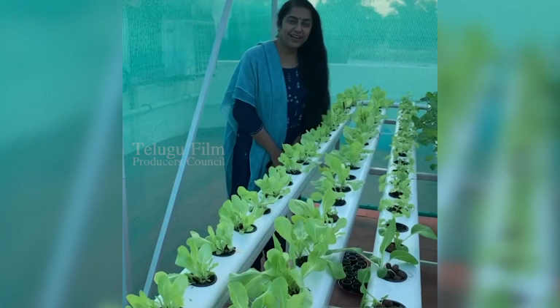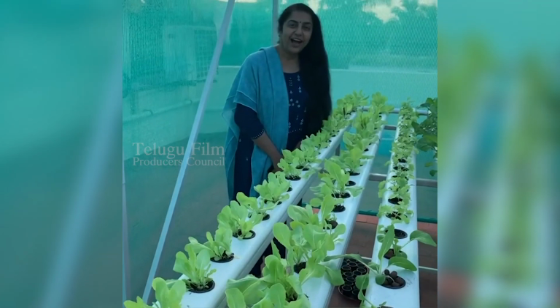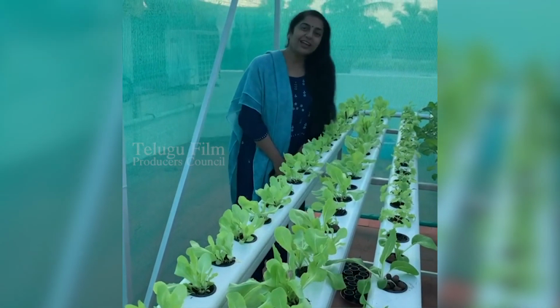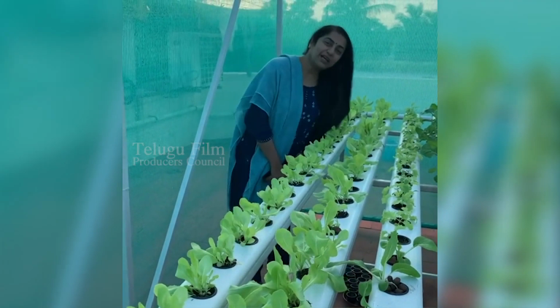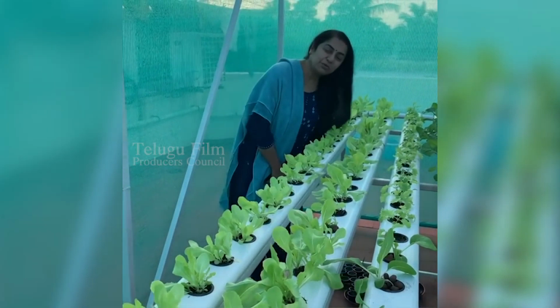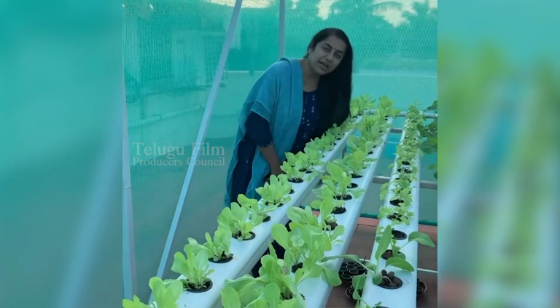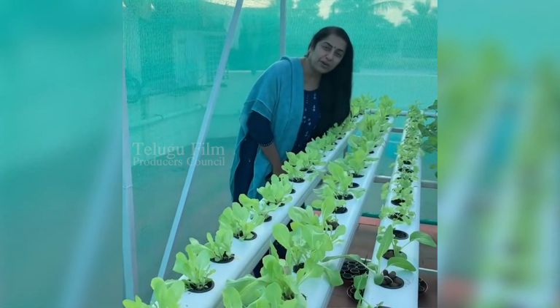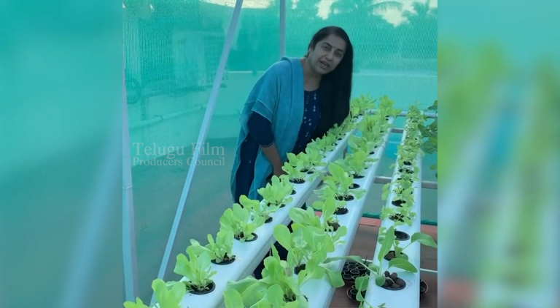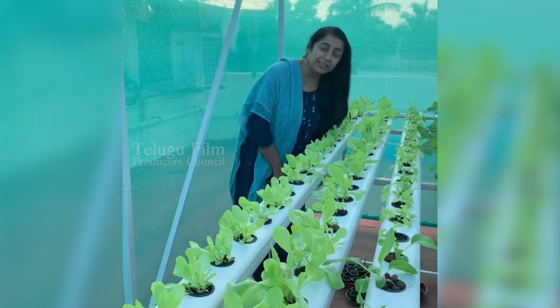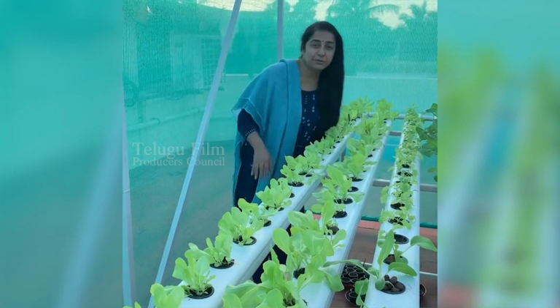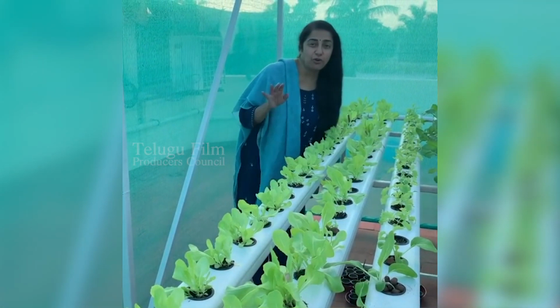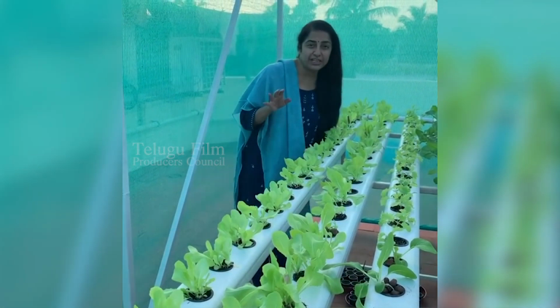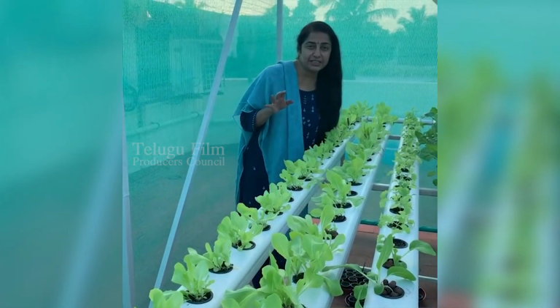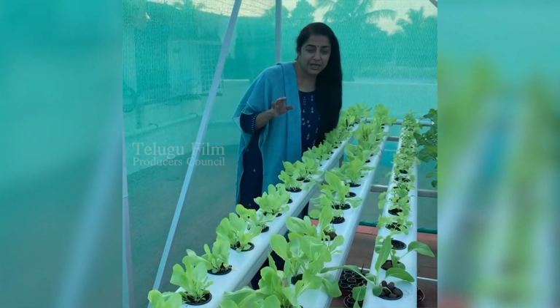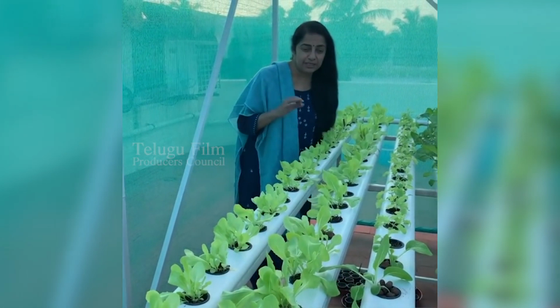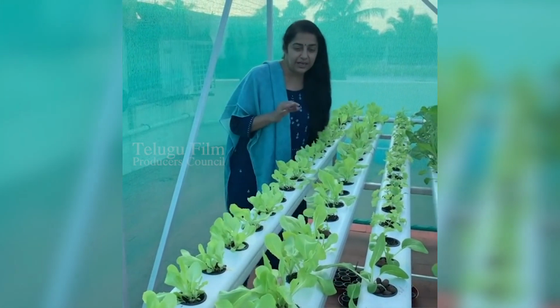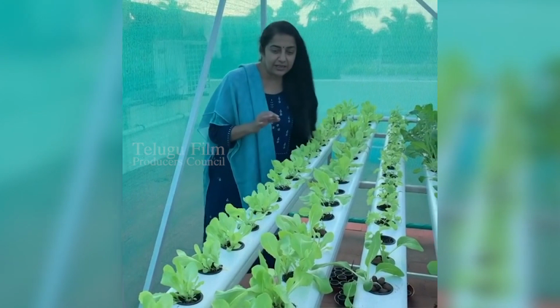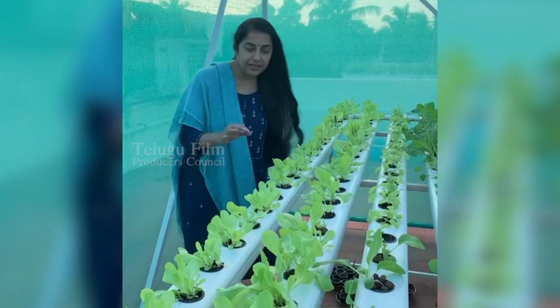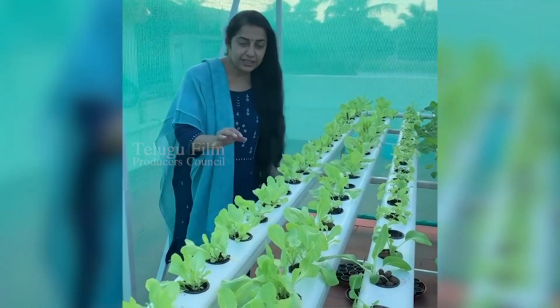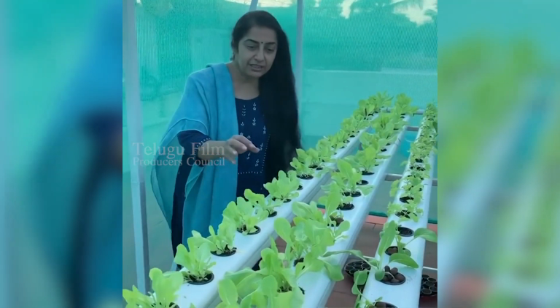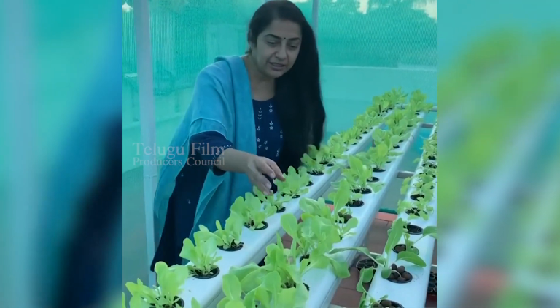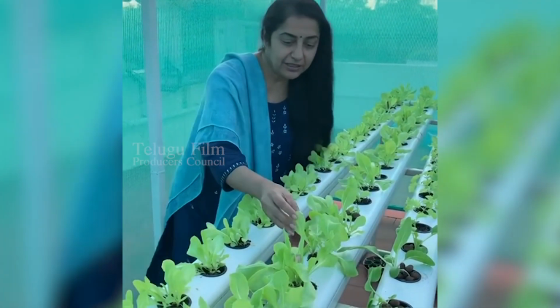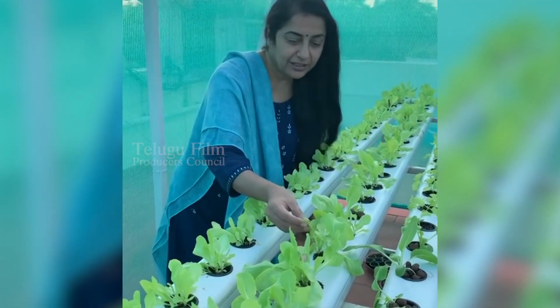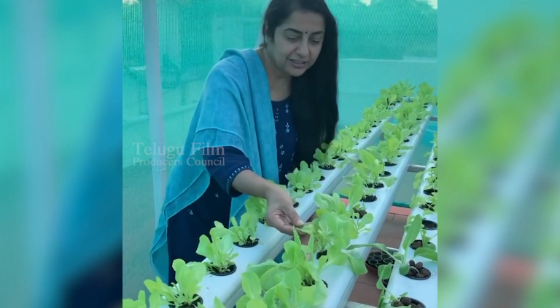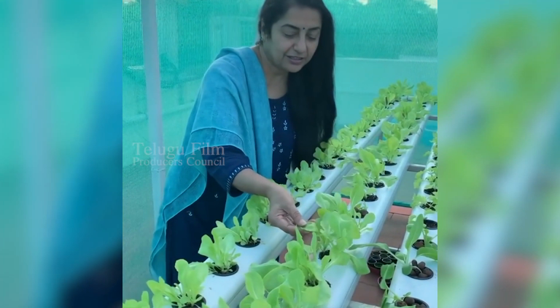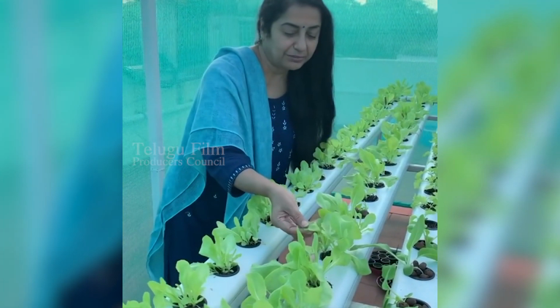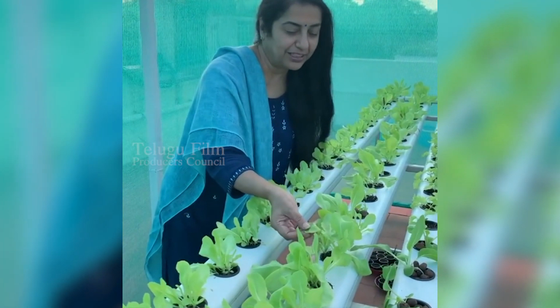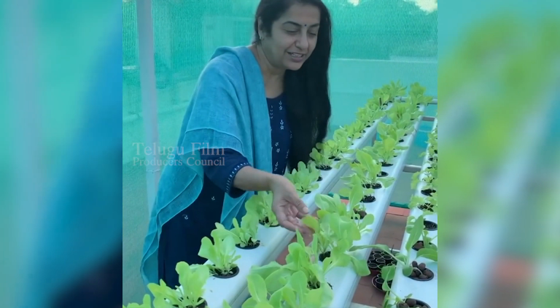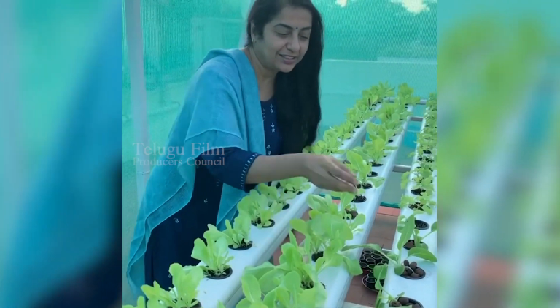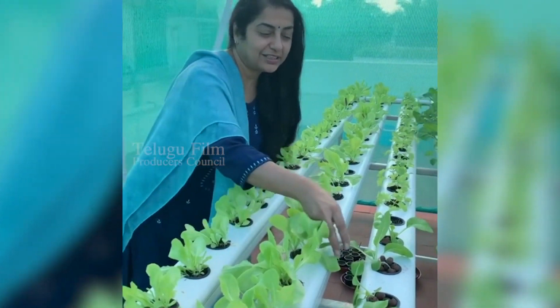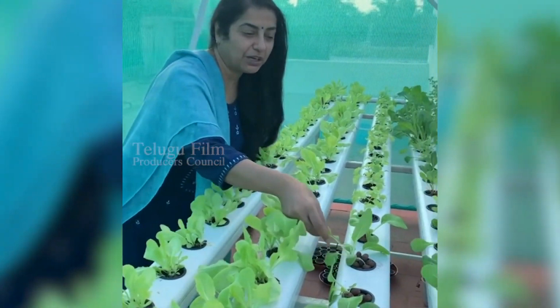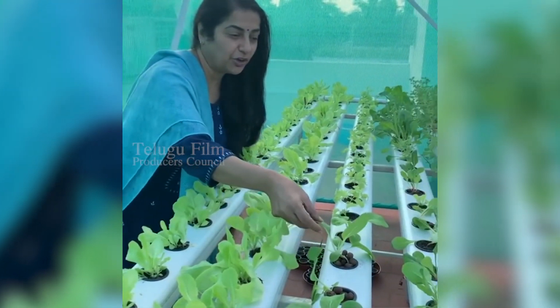Hi, welcome to my hydroponic garden. It's been 14 days since we started. This is lettuce and this is bok choy.